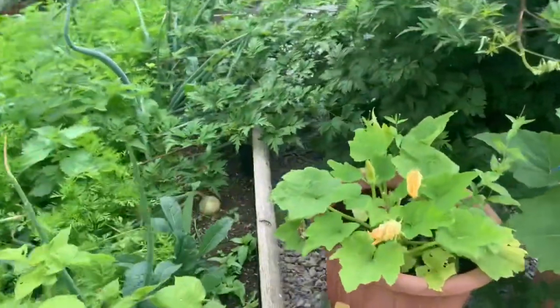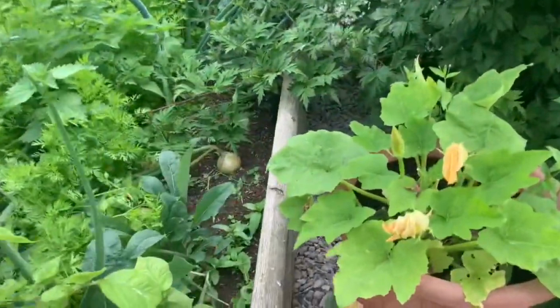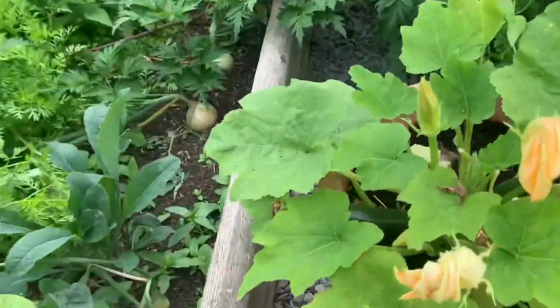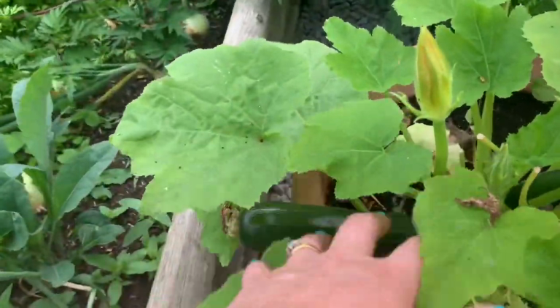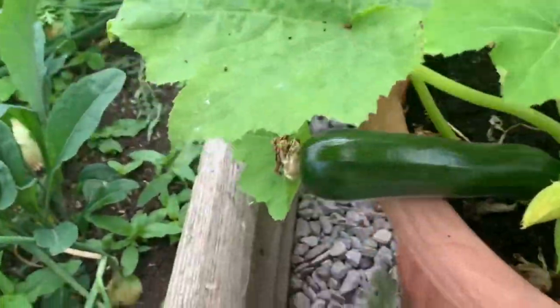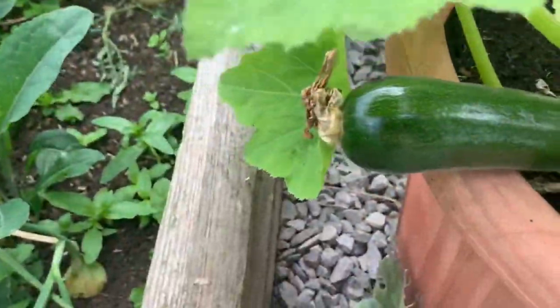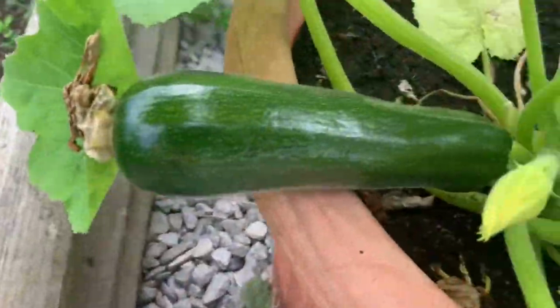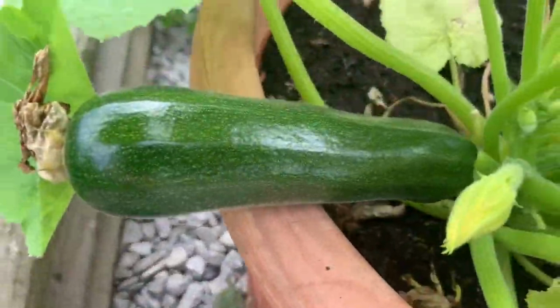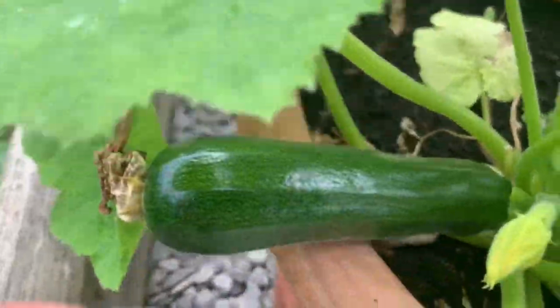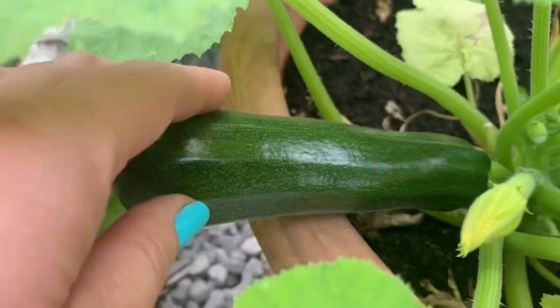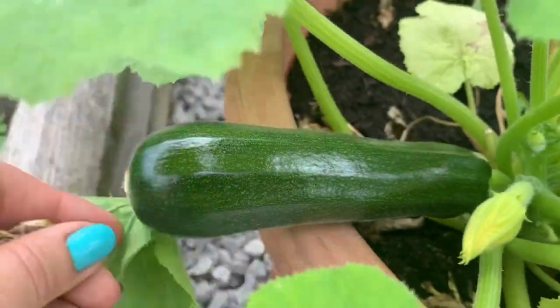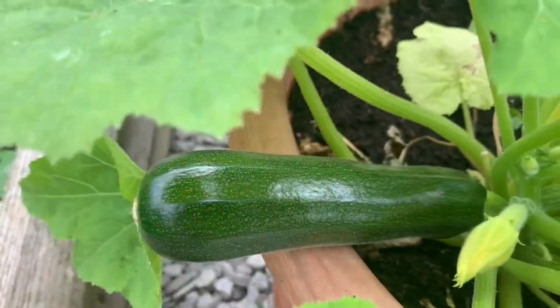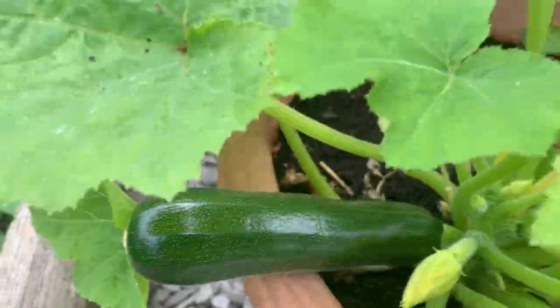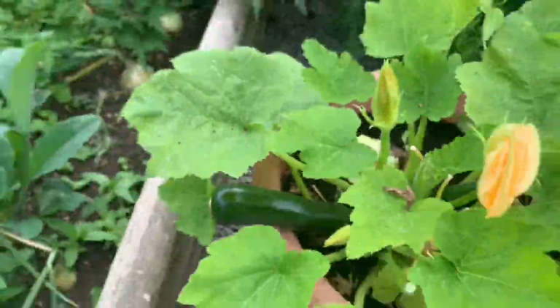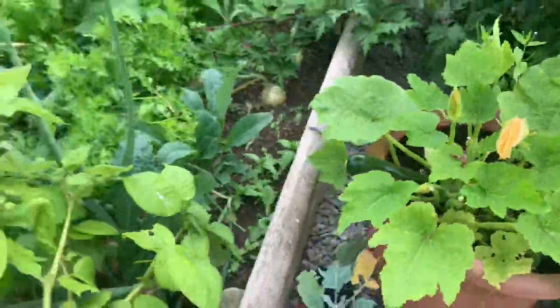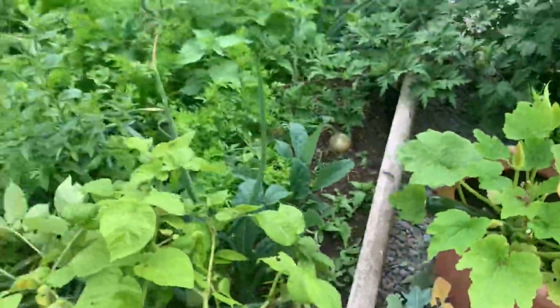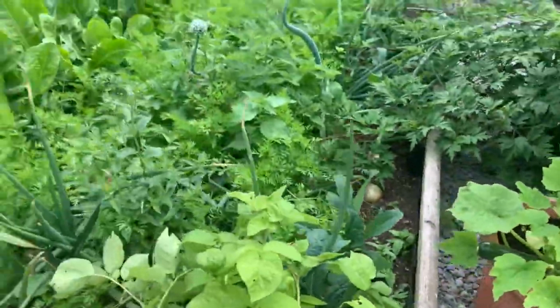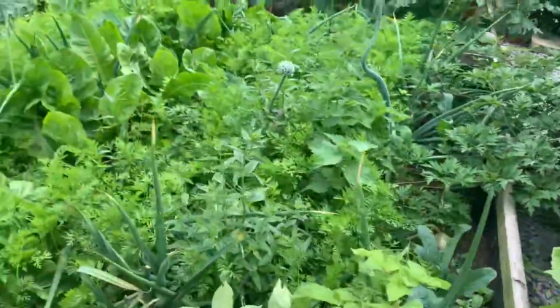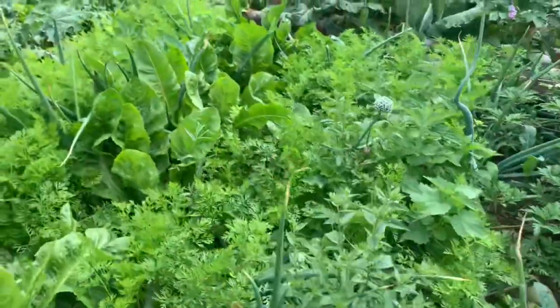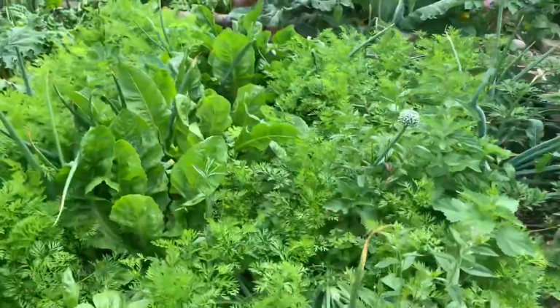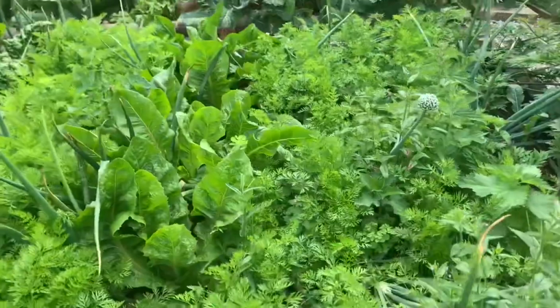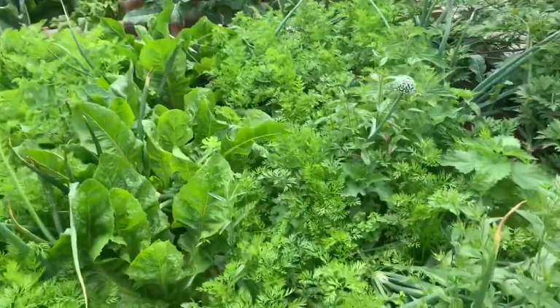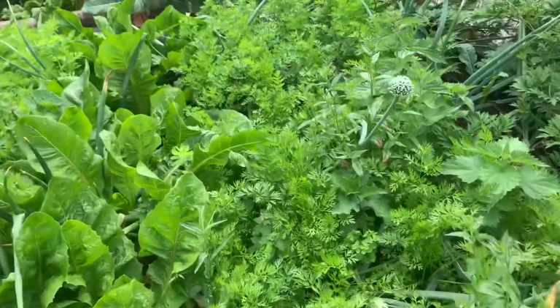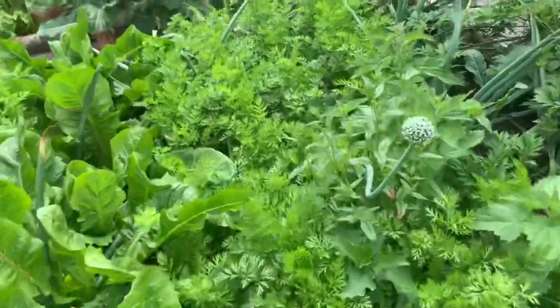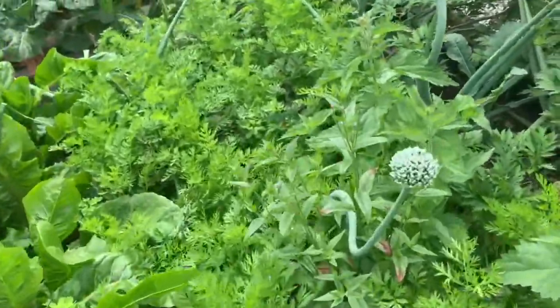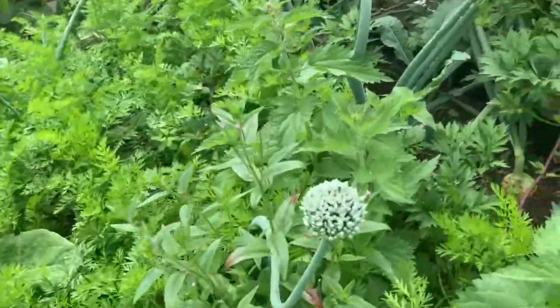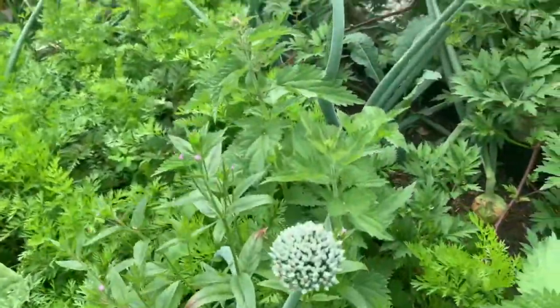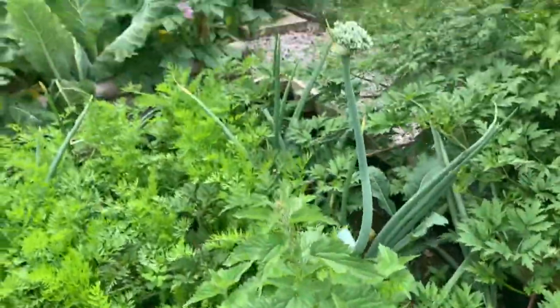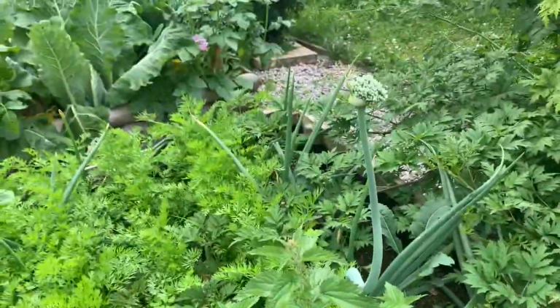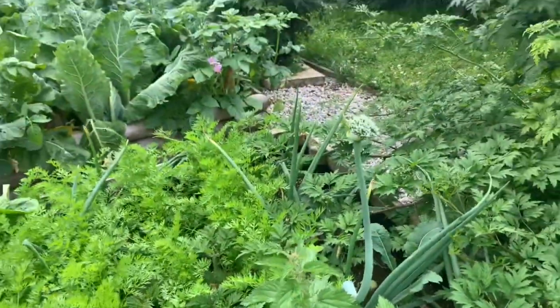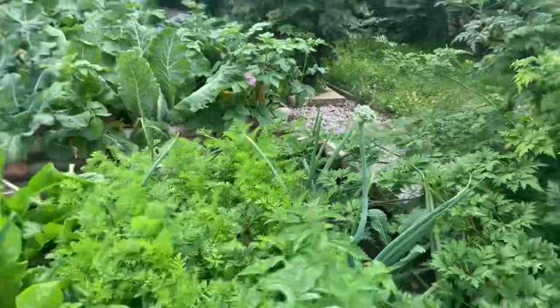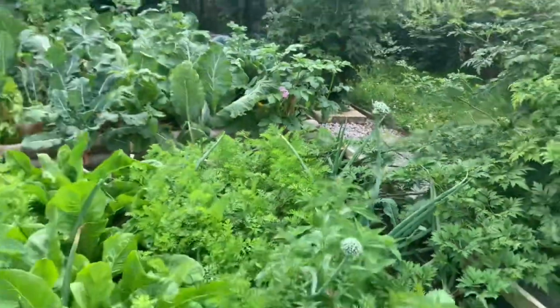Then we've got a couple of containers of courgettes. There's actually one ready to pick — nice and small. I'm going to take the flower off the end of that.